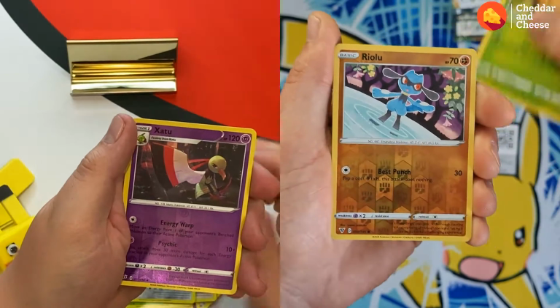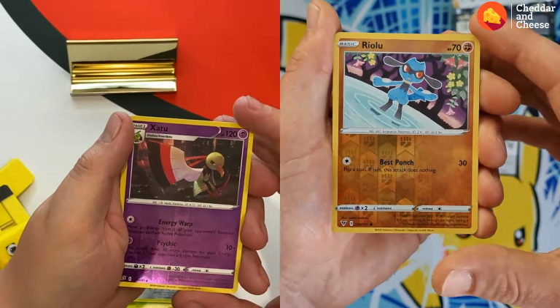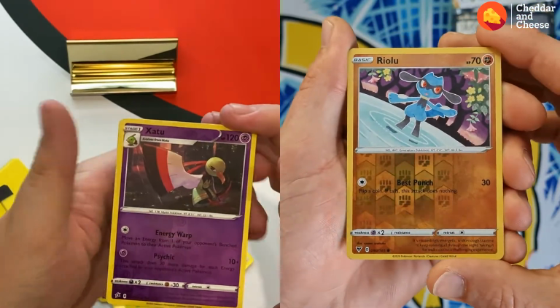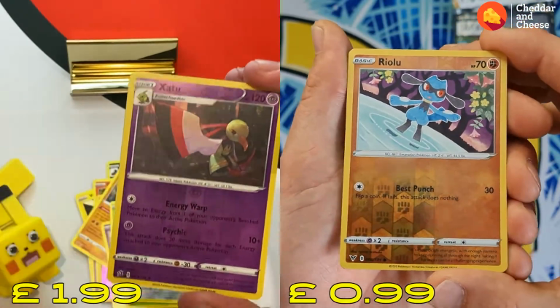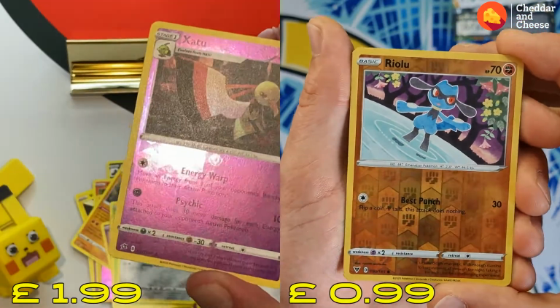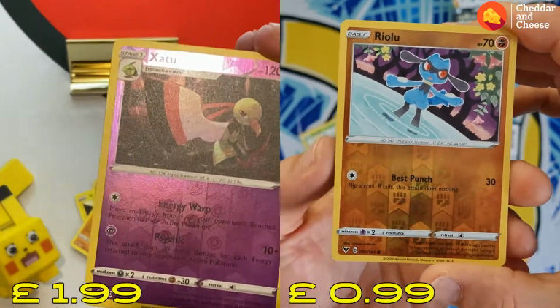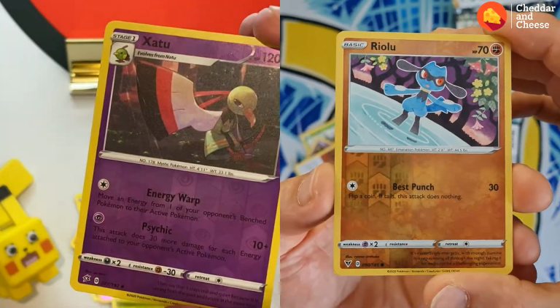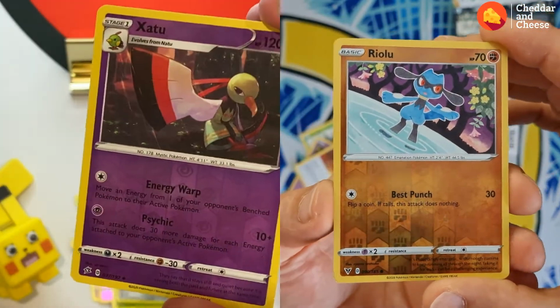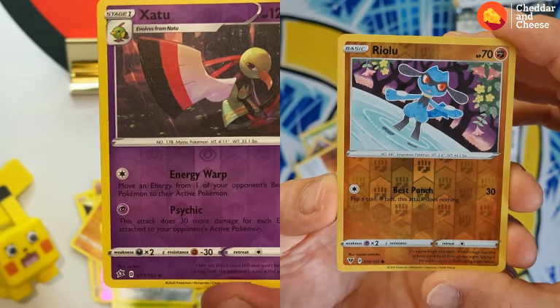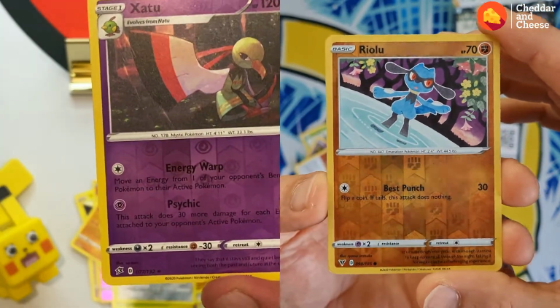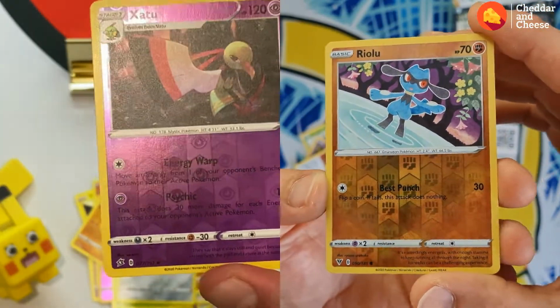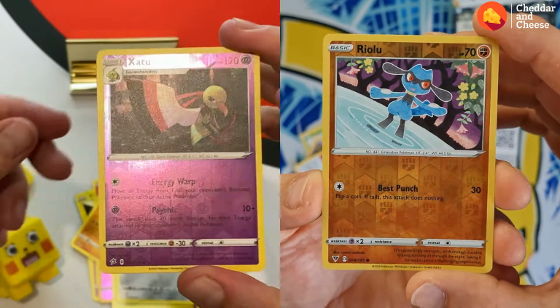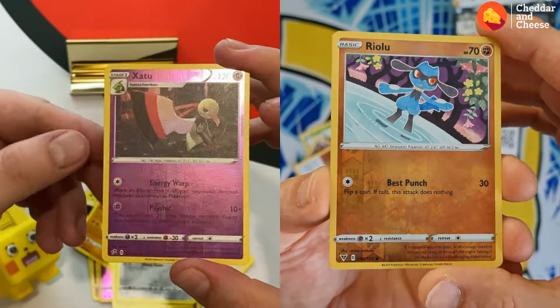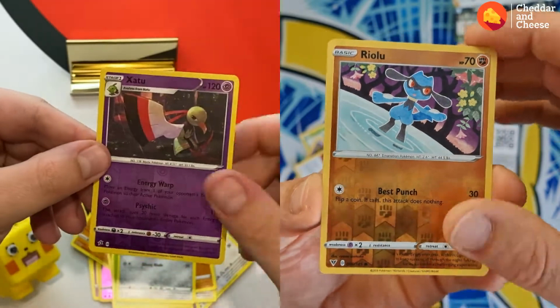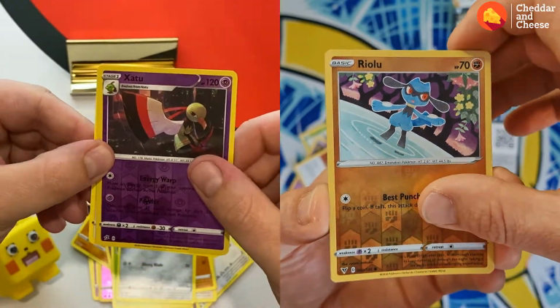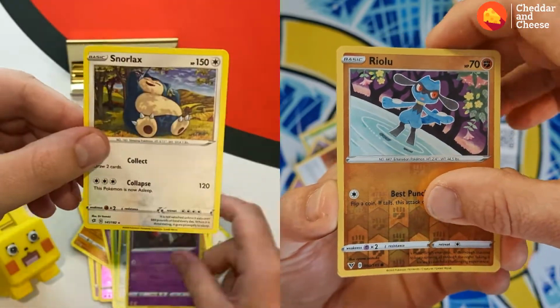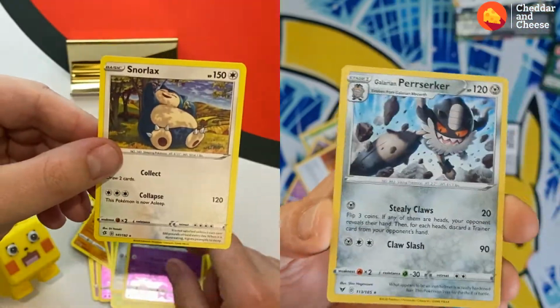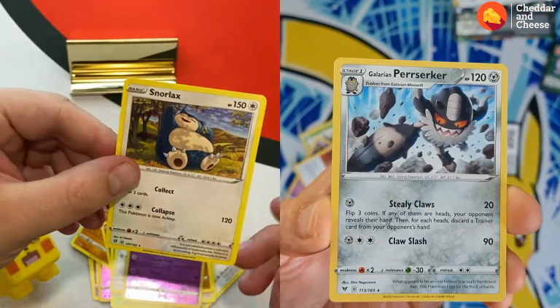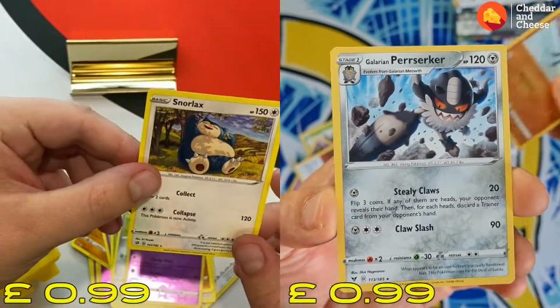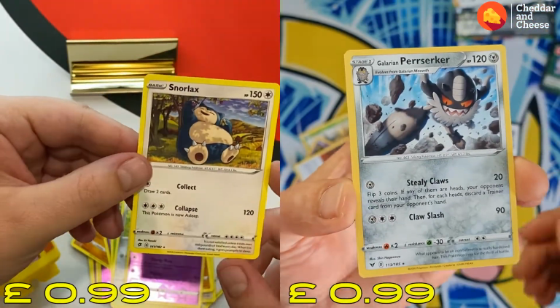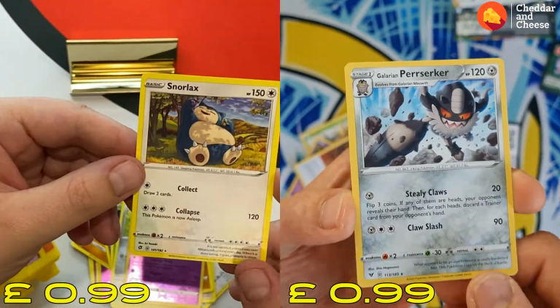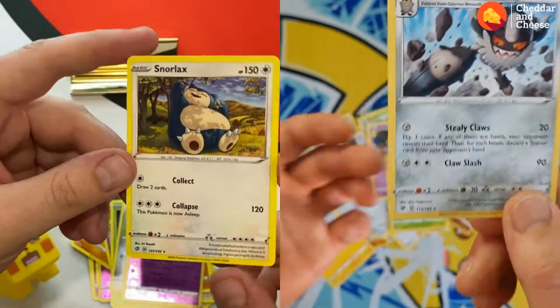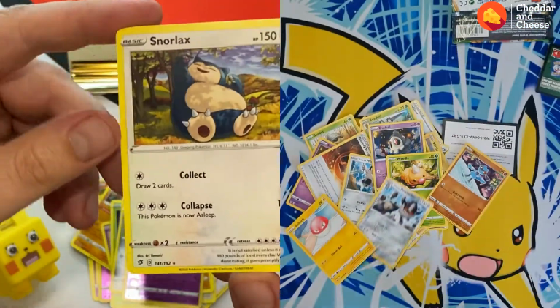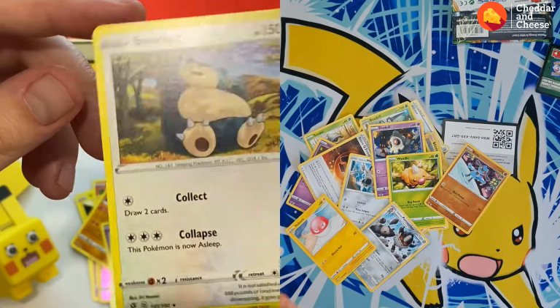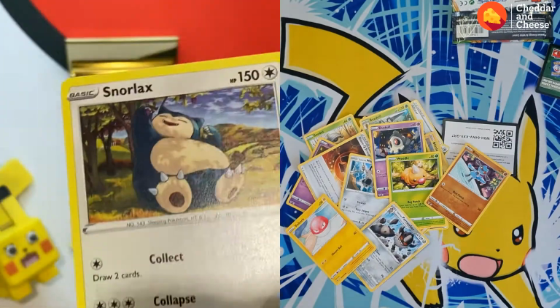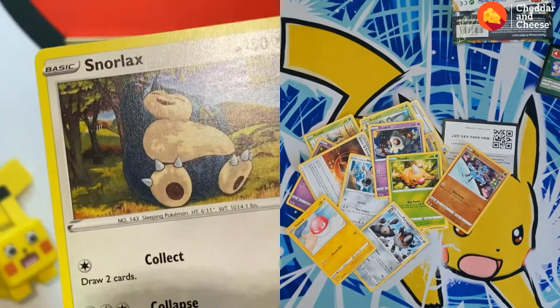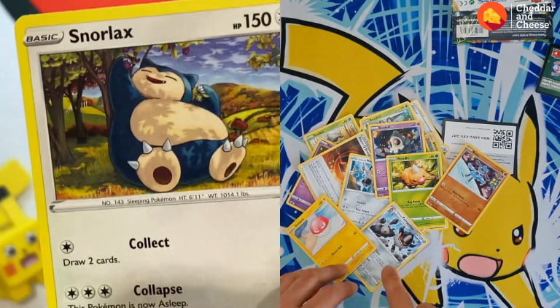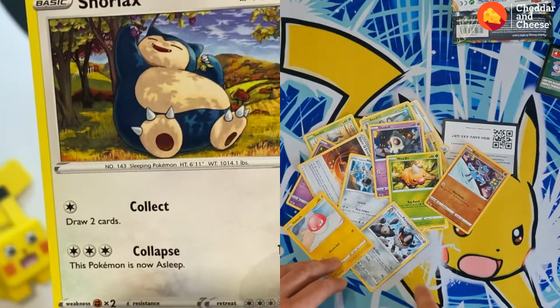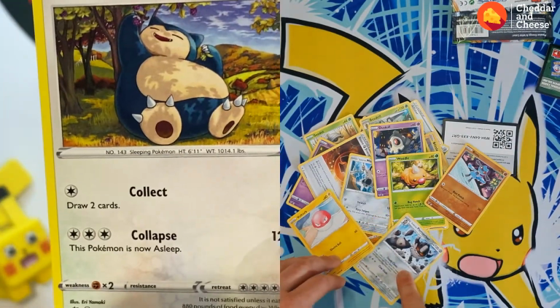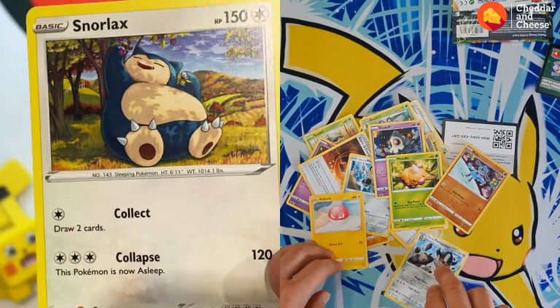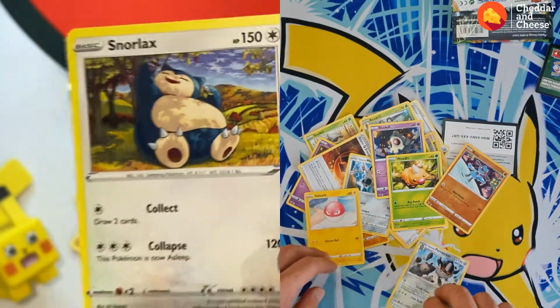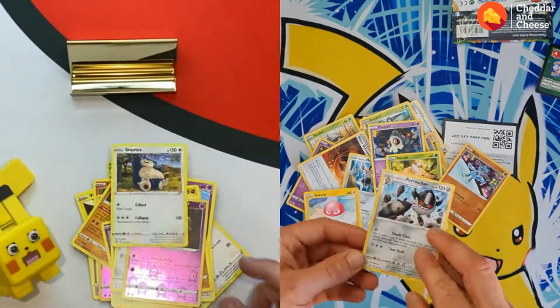We've got a Zatu over here, a little Zatu reverse. And you've got a Raiolu. Final card is... Stacks. I don't actually think I've seen that before, actually. He's the winner of the day.